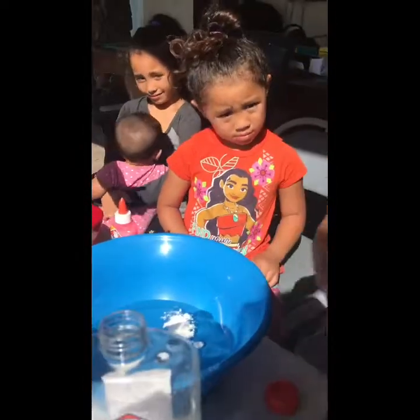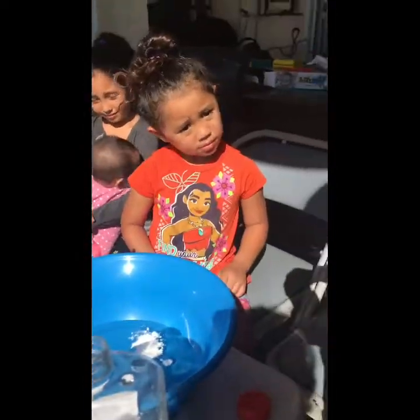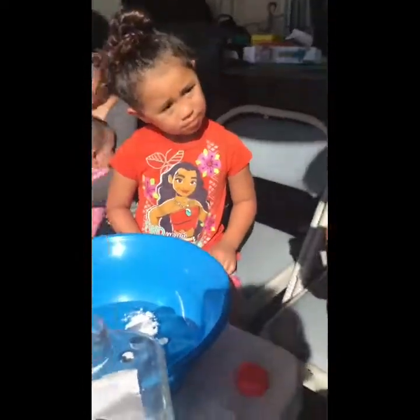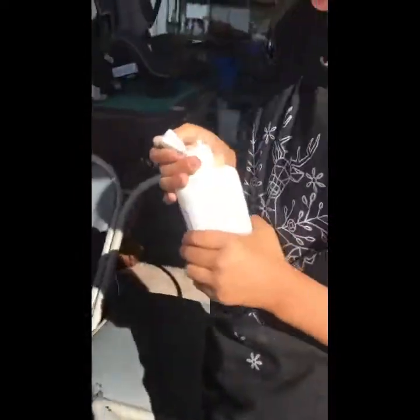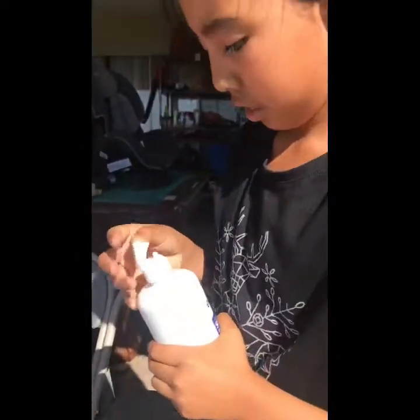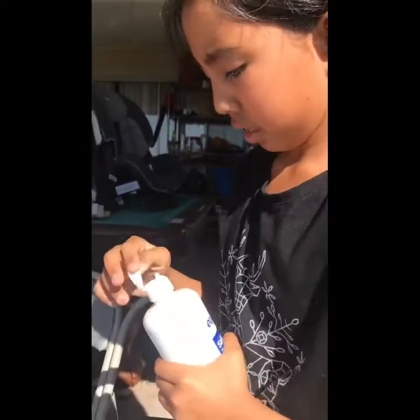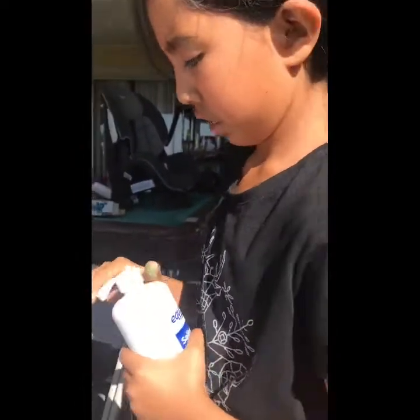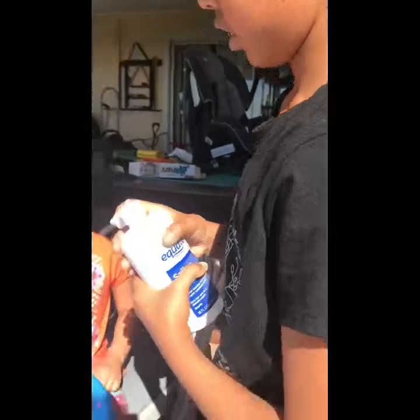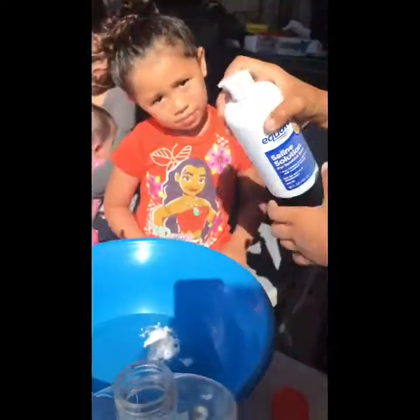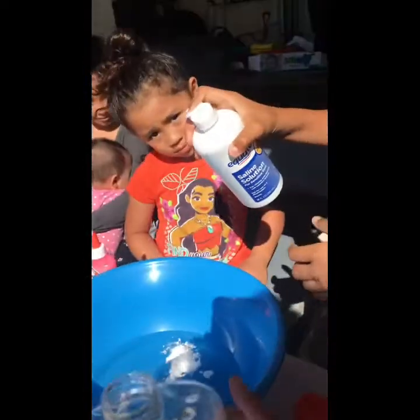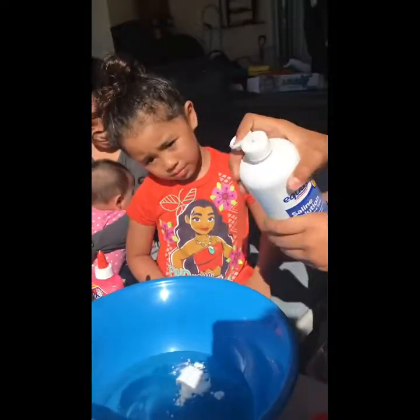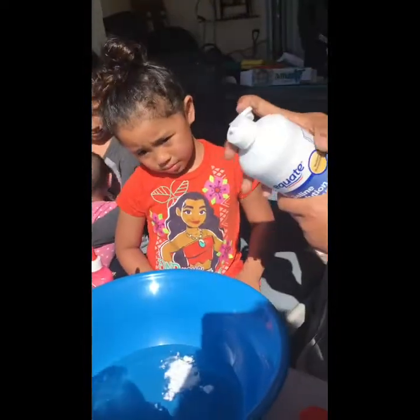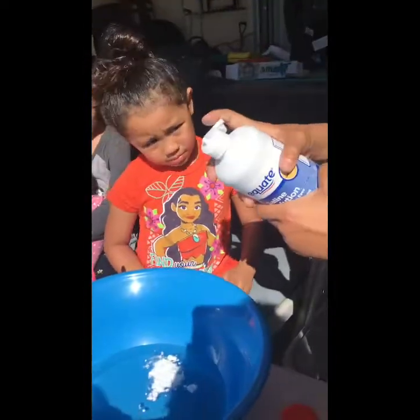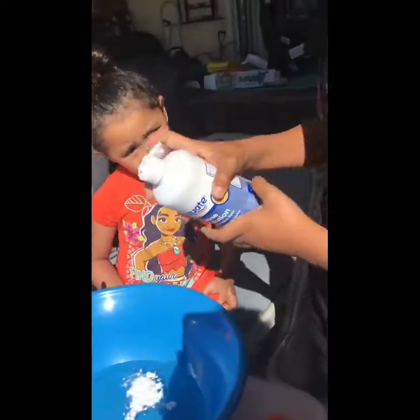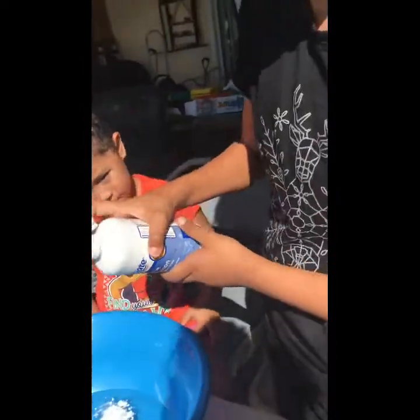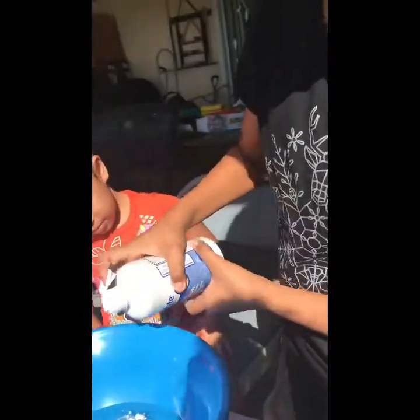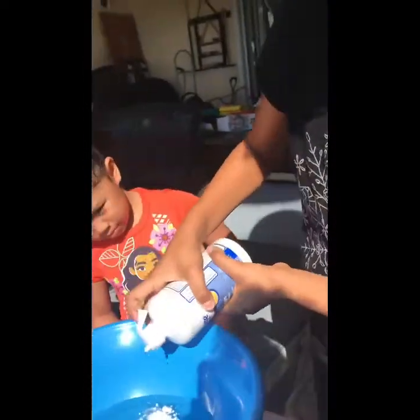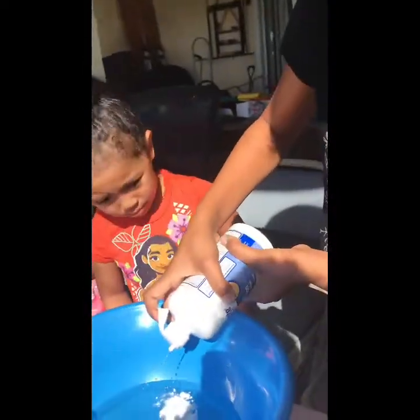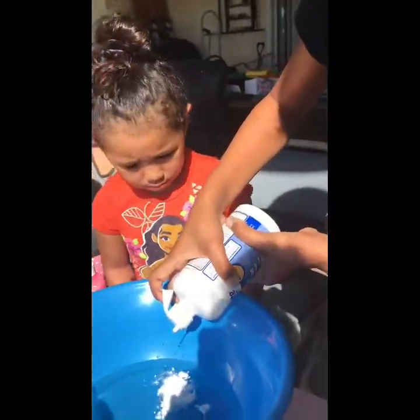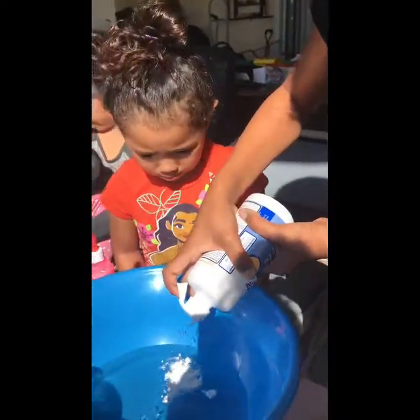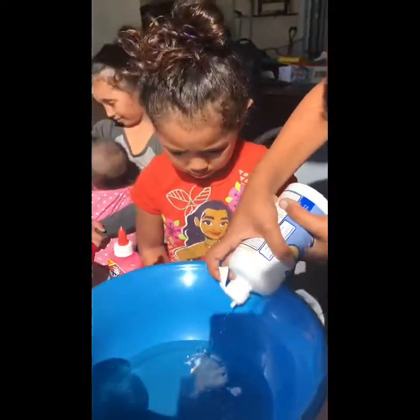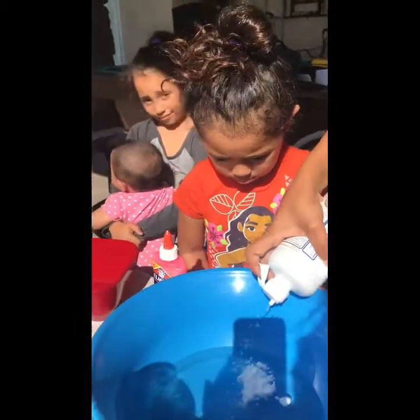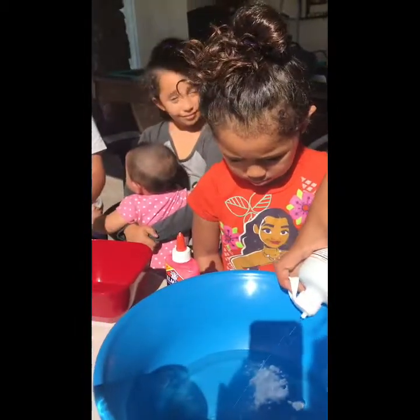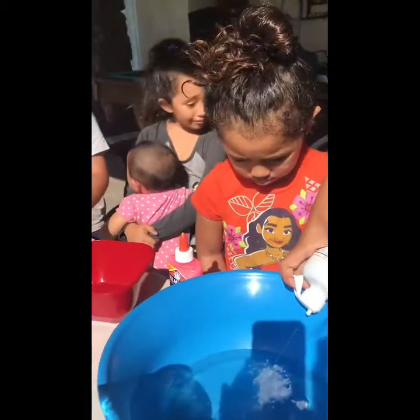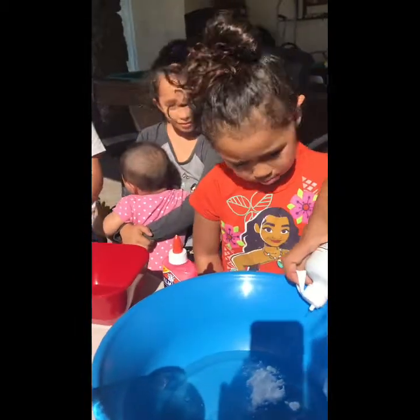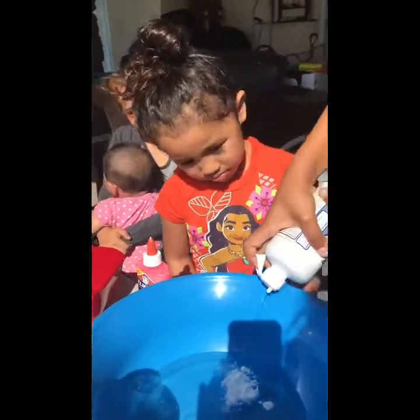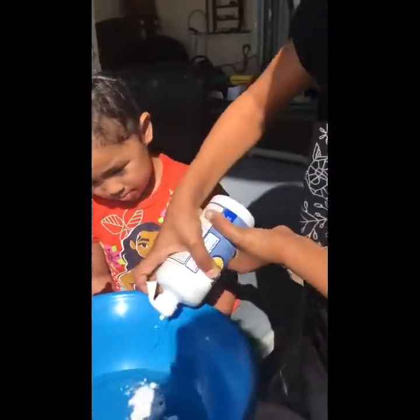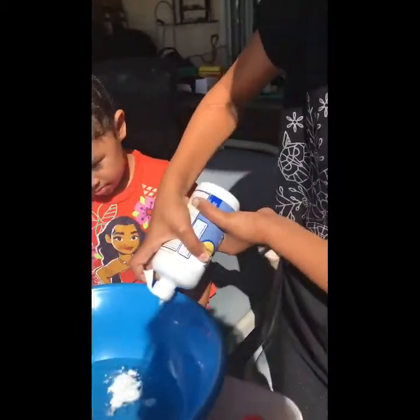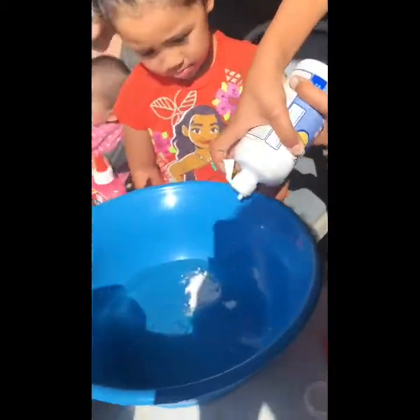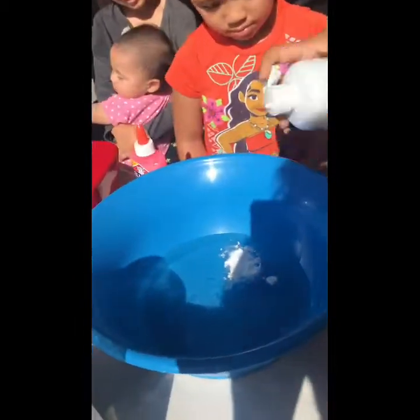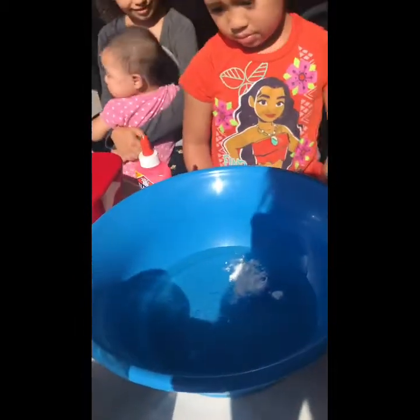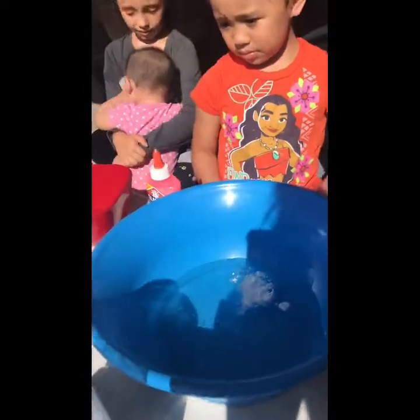Wait, Mommy. How come Kako gets two? We're doing Kako's one first. Because now I'm big. Okay, I think that's enough.